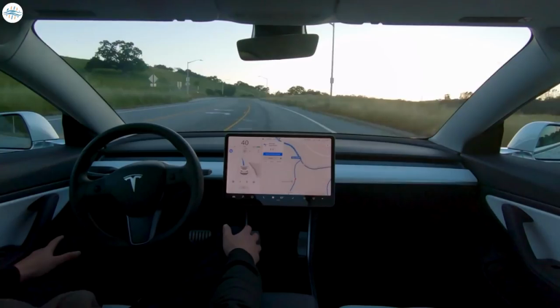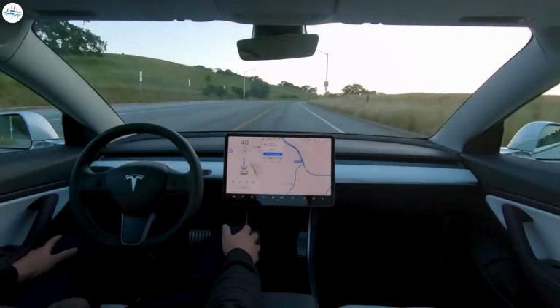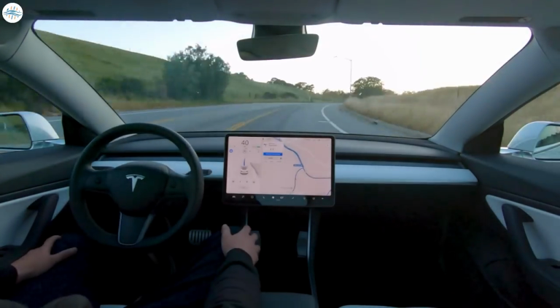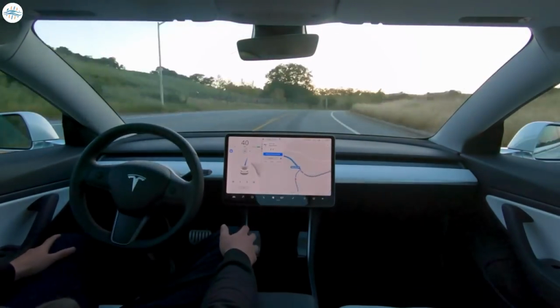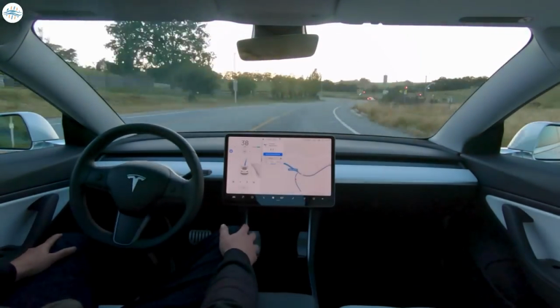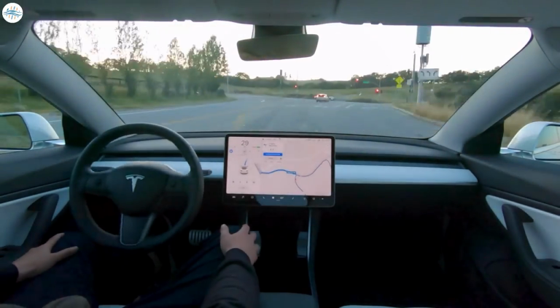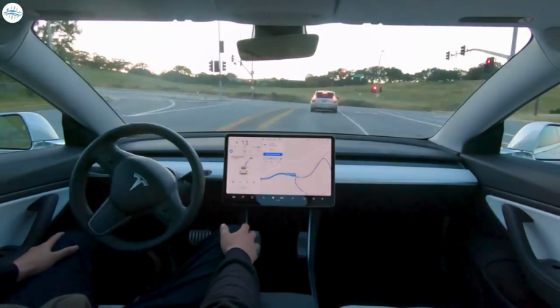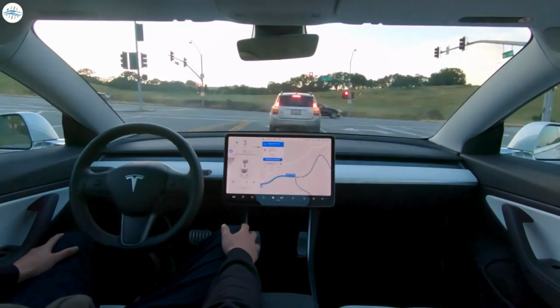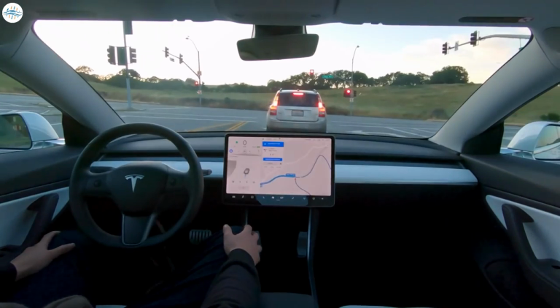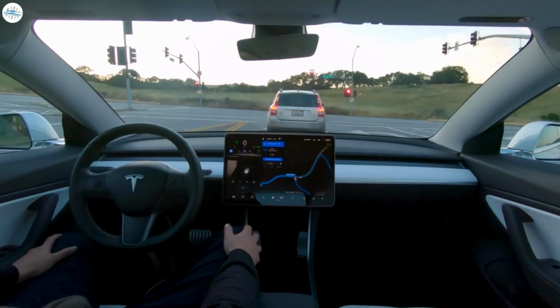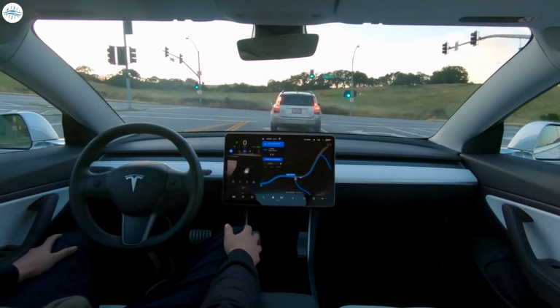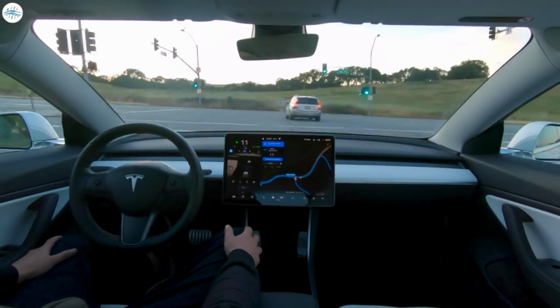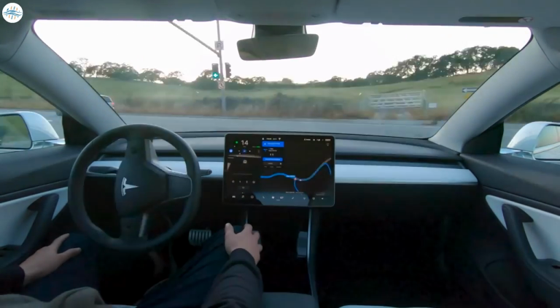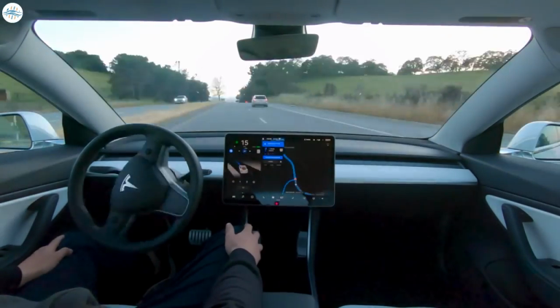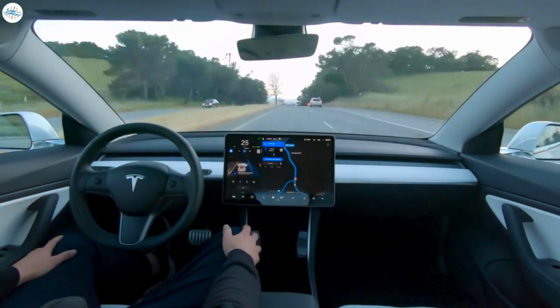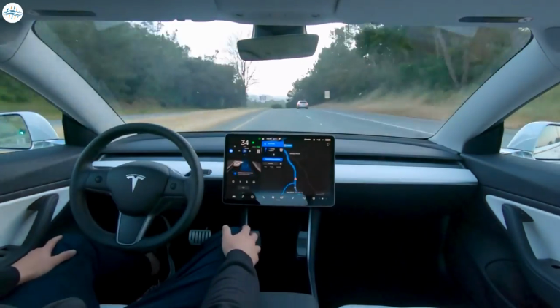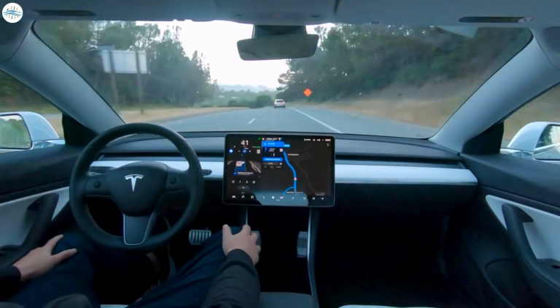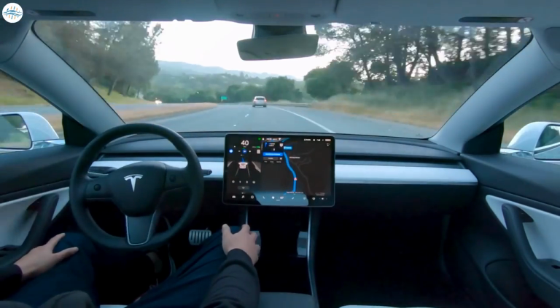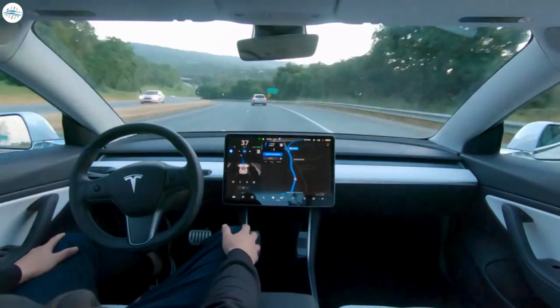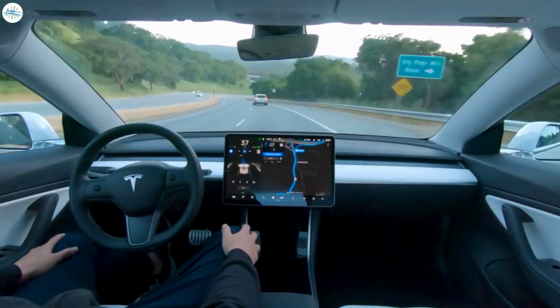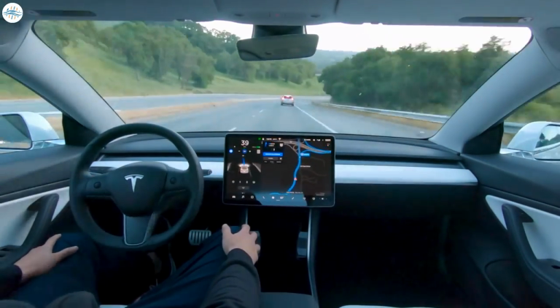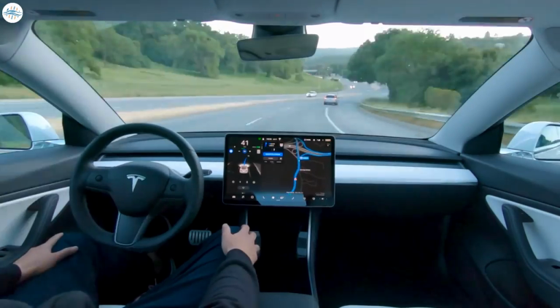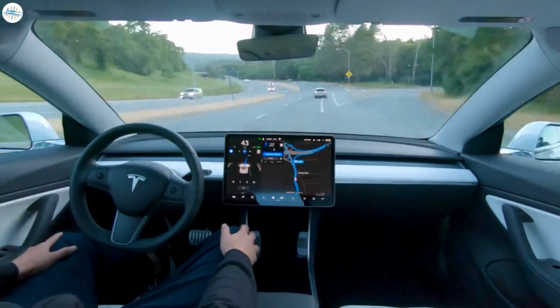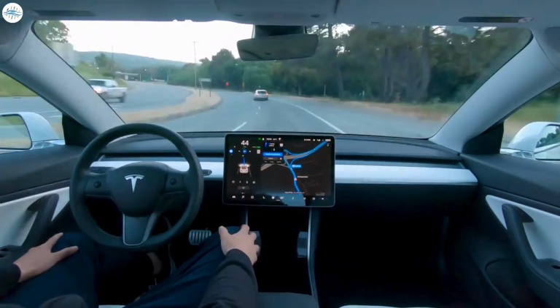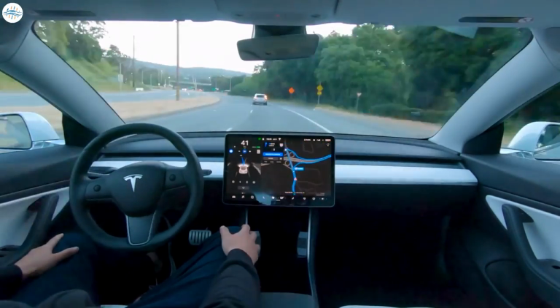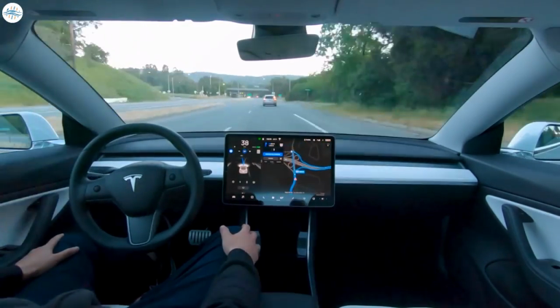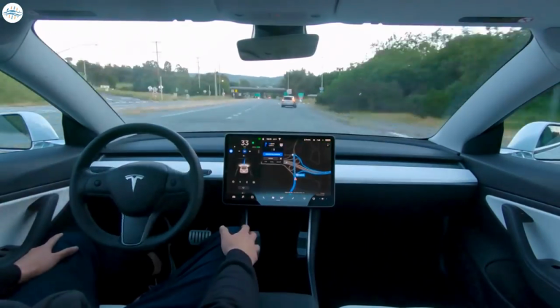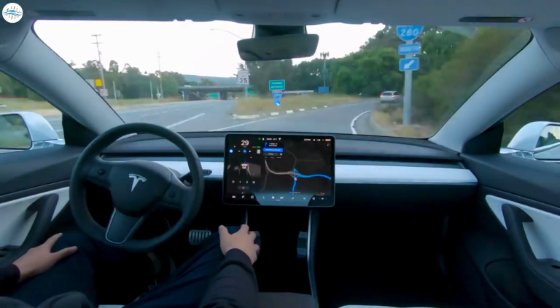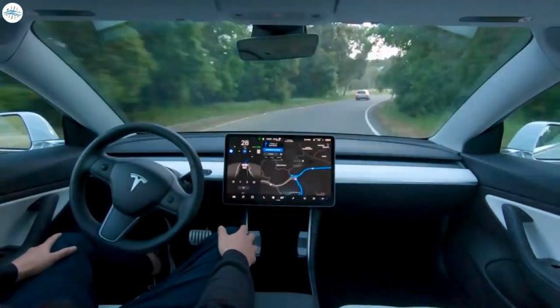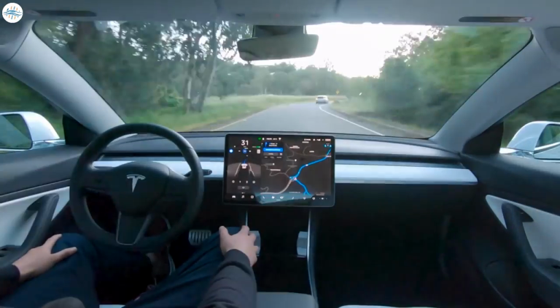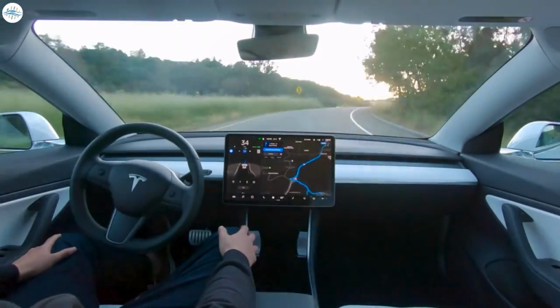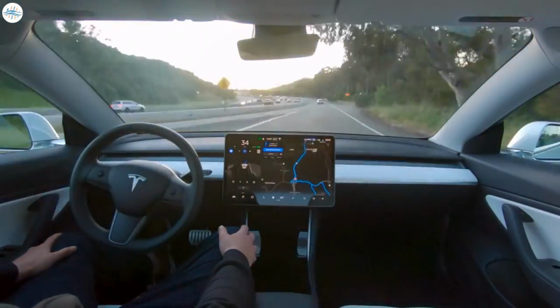Renders of stationary emergency vehicles on the road will likely be displayed in later updates, especially as Tesla rolls out its FSD beta visualizations to more of its fleet.